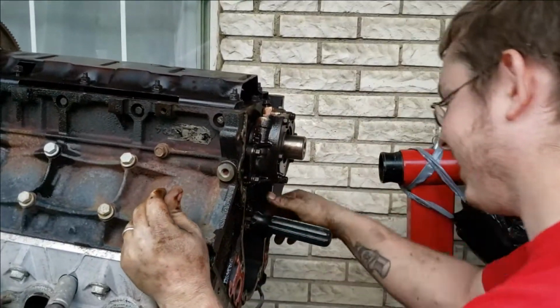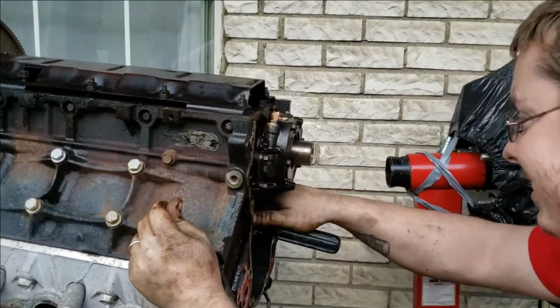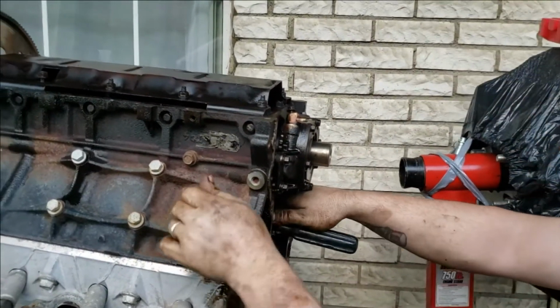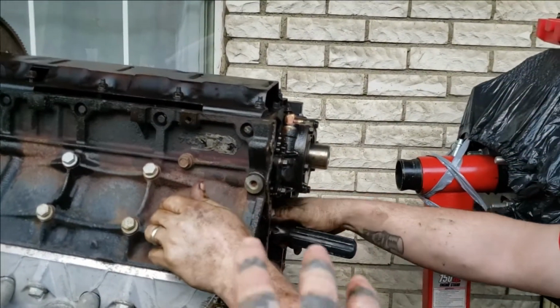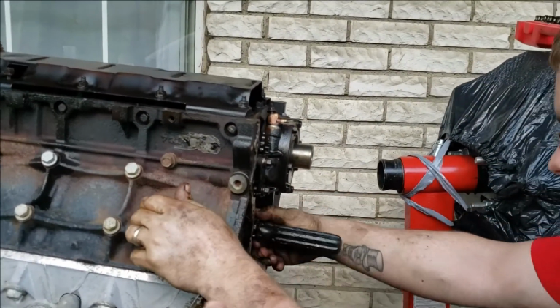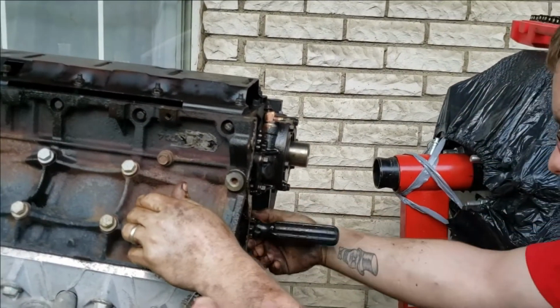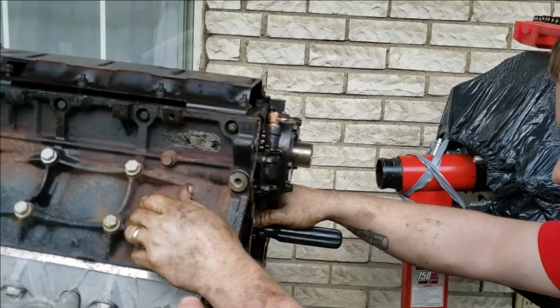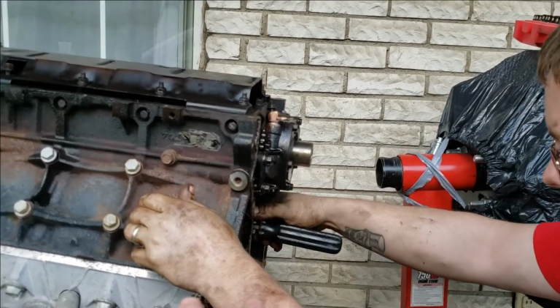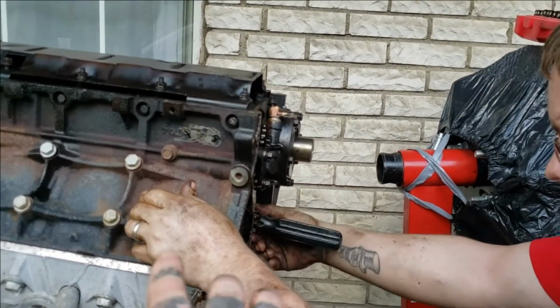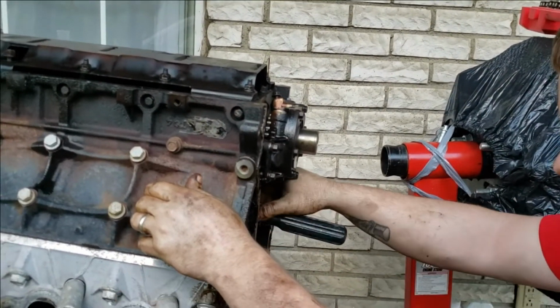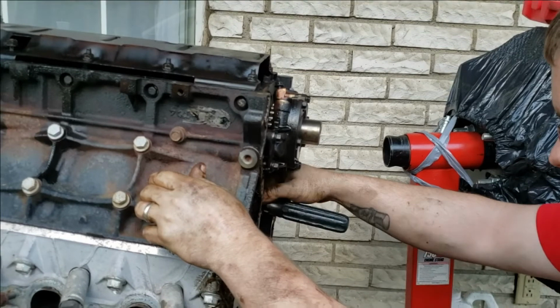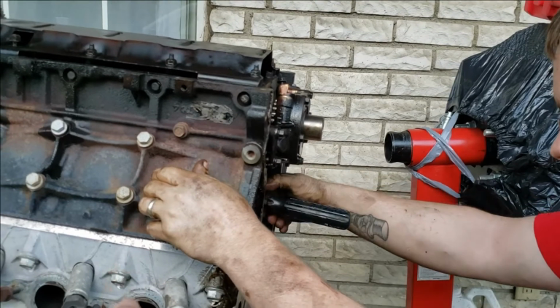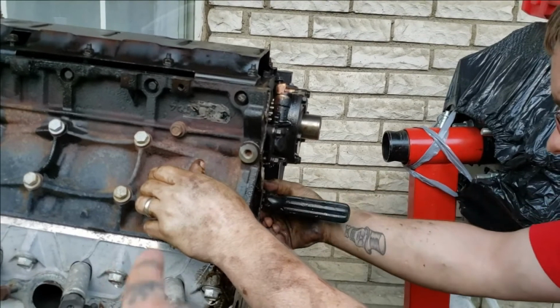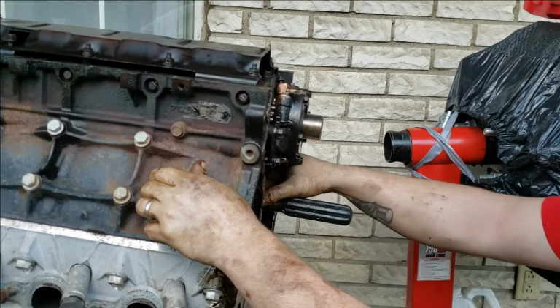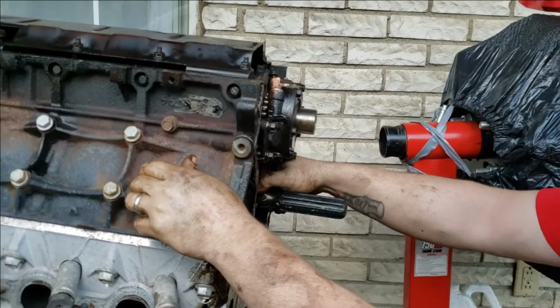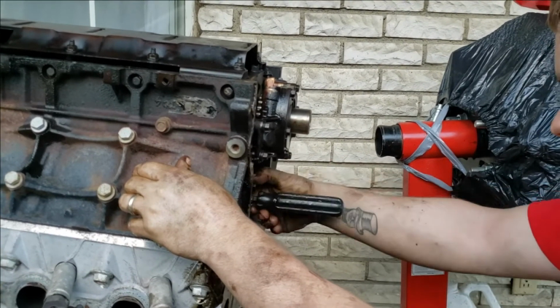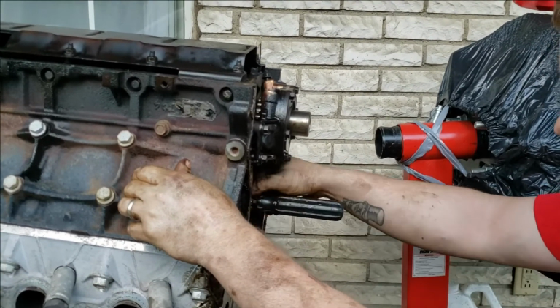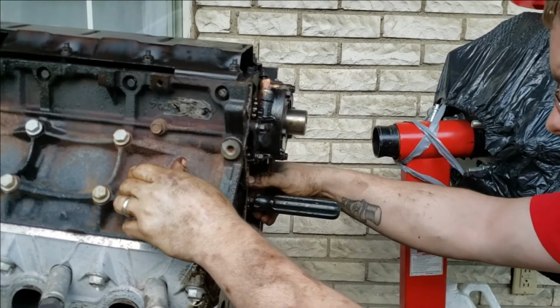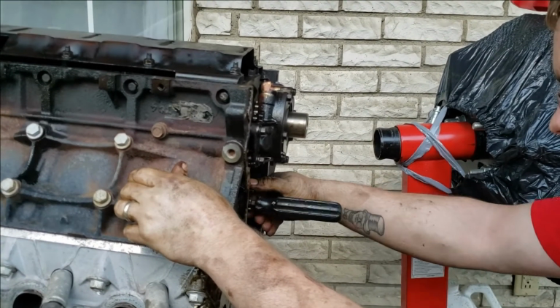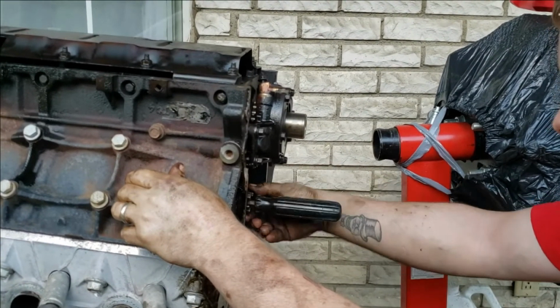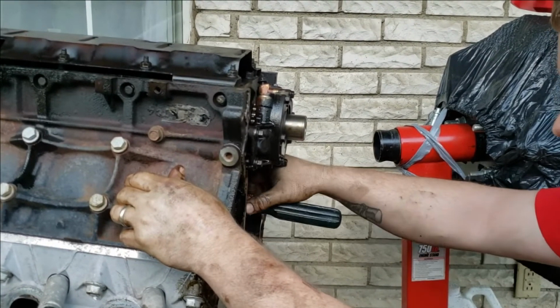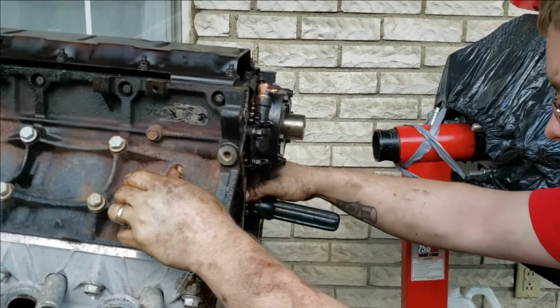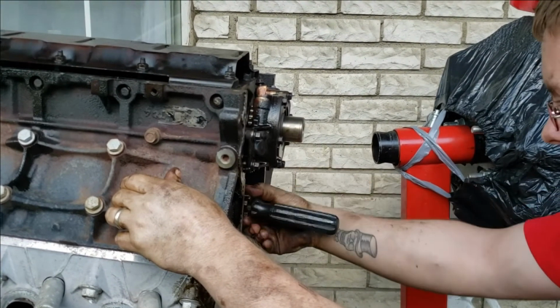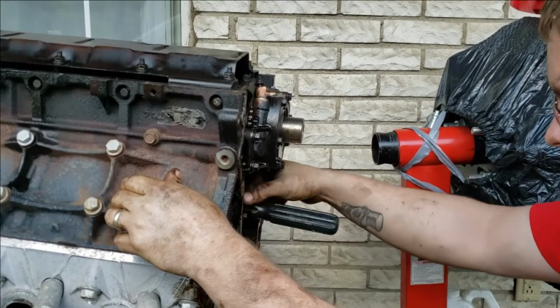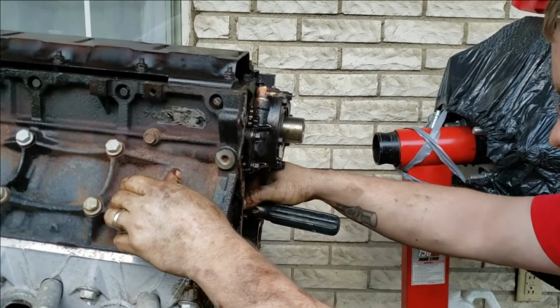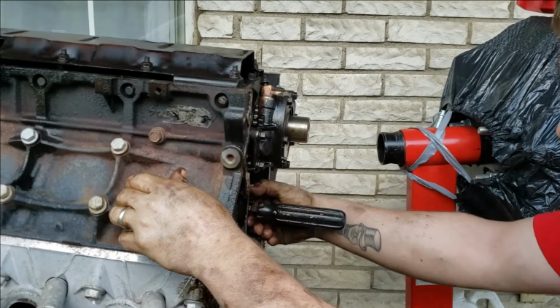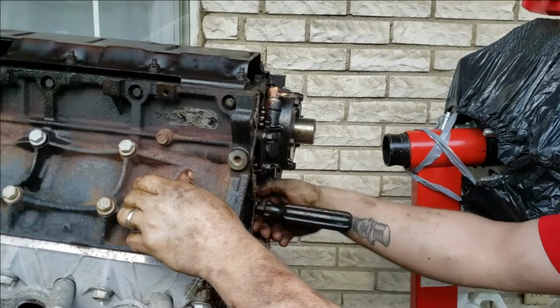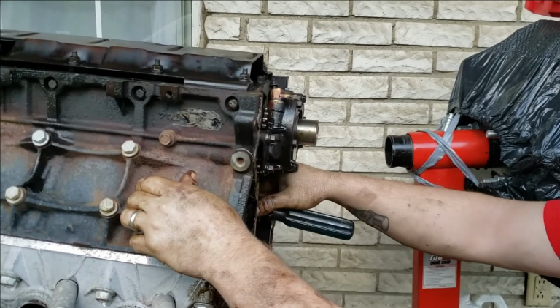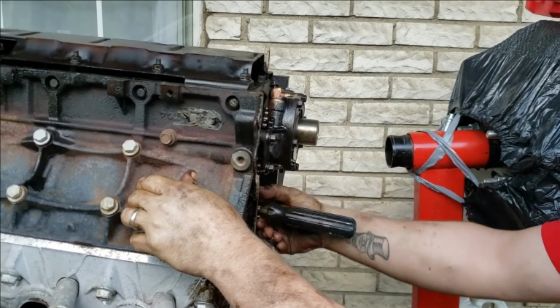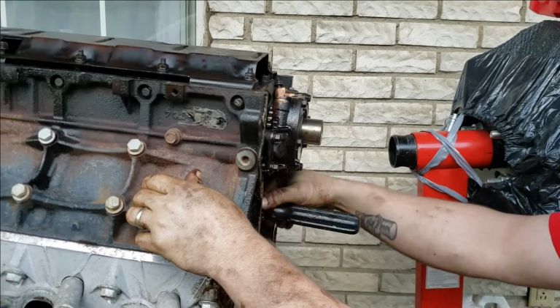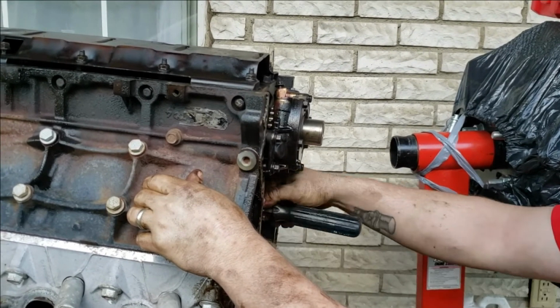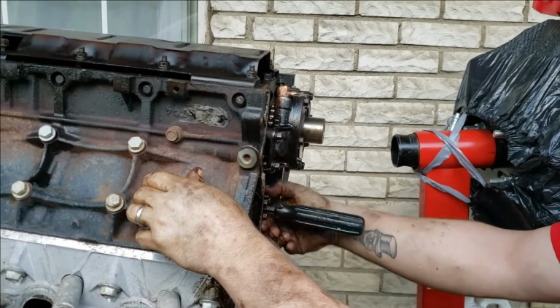We turned the motor upside down to do this because the lifters can't hit the oil pan if the motor is upside down, and you don't need any fancy tools like you would if you were doing it right-side up.